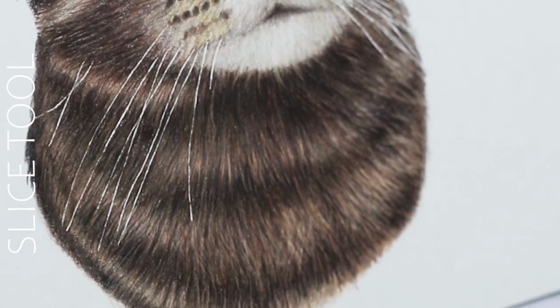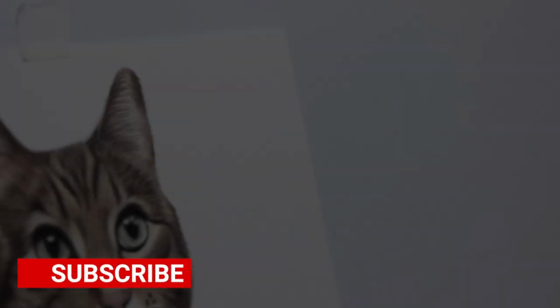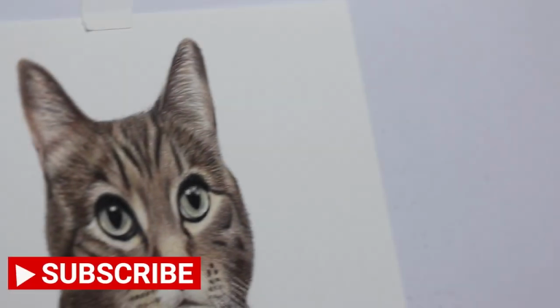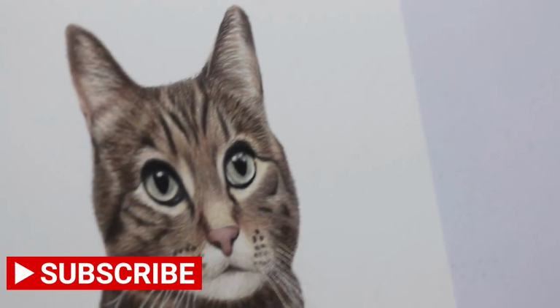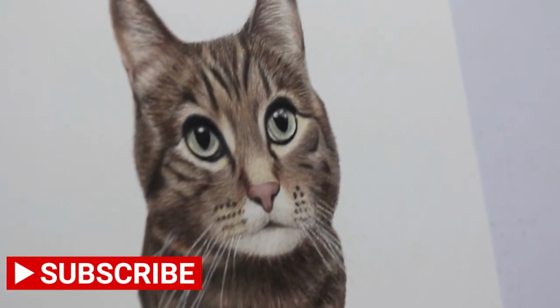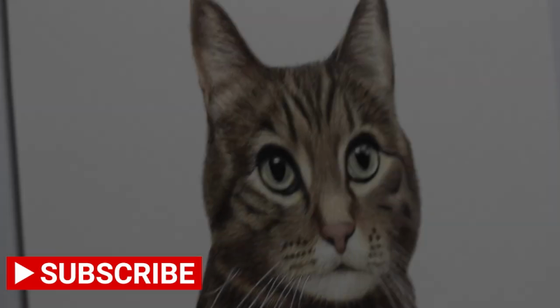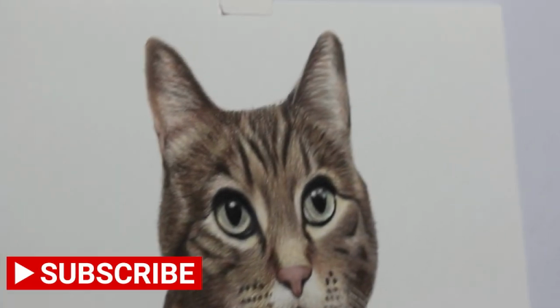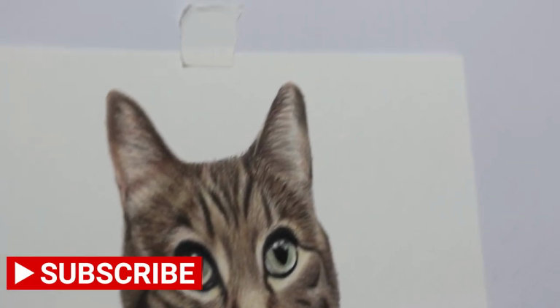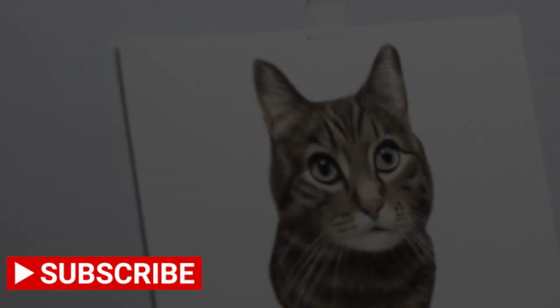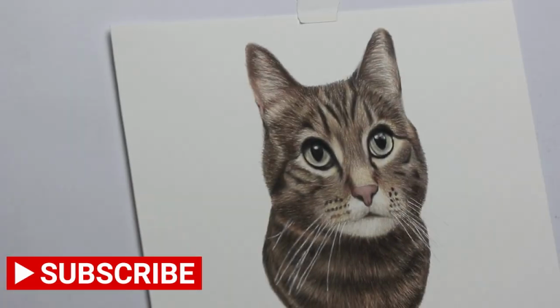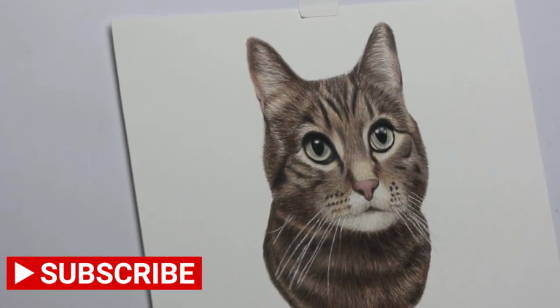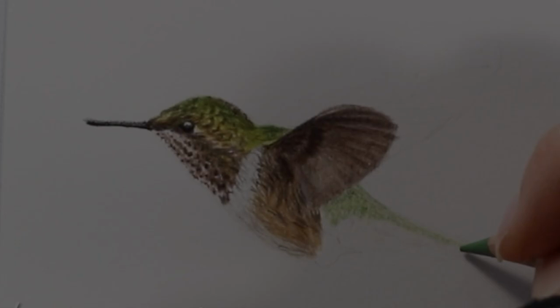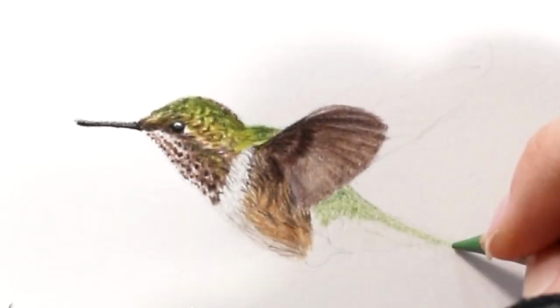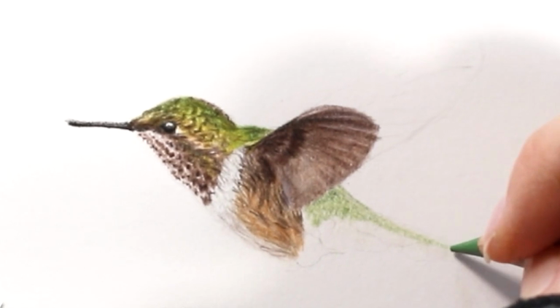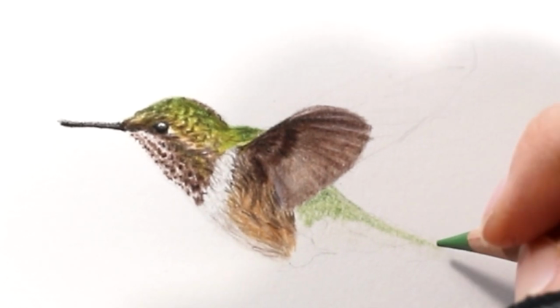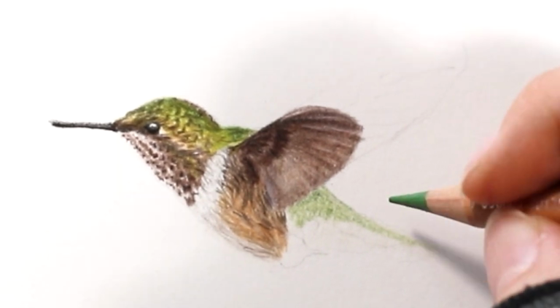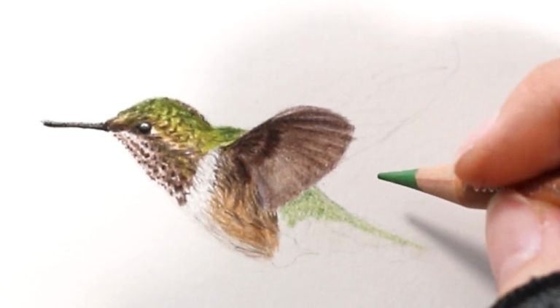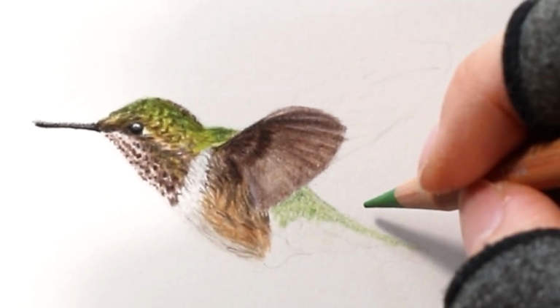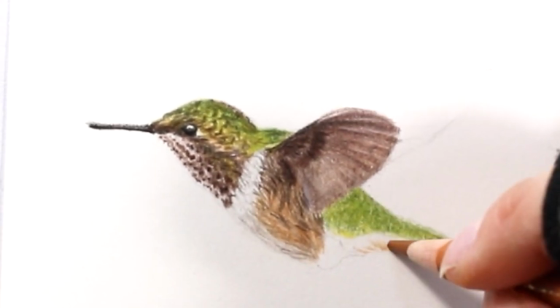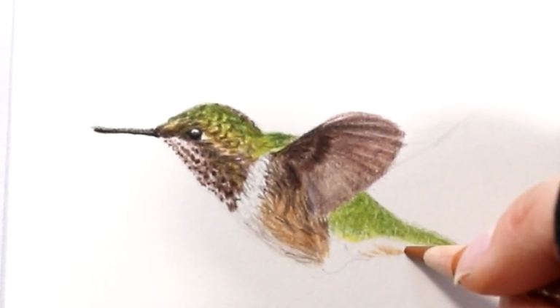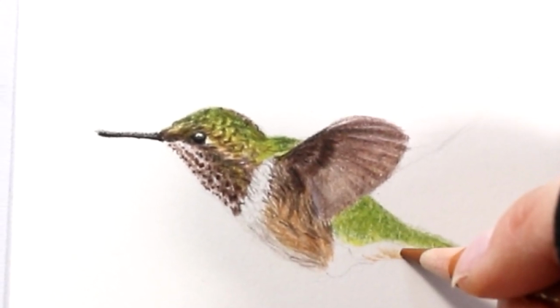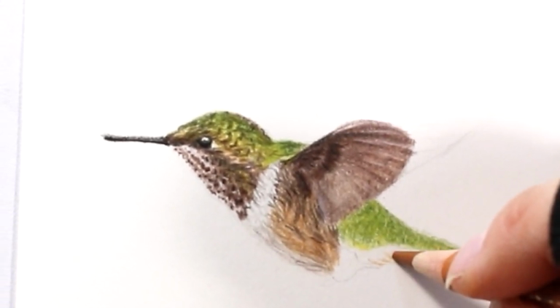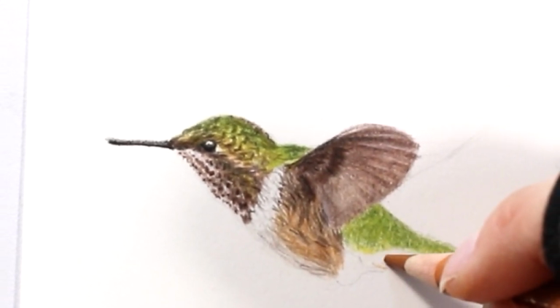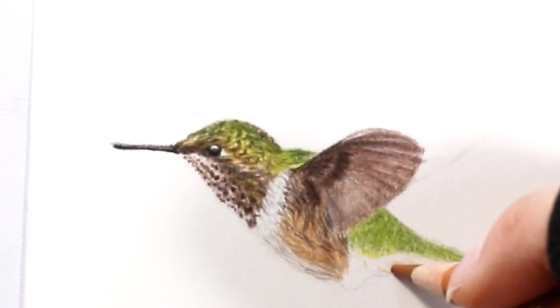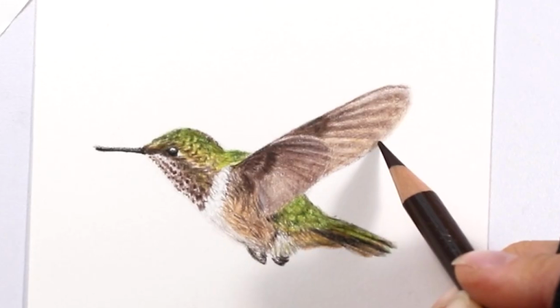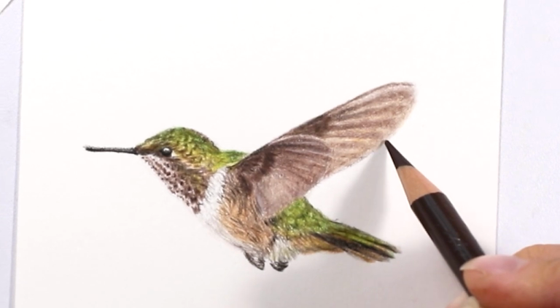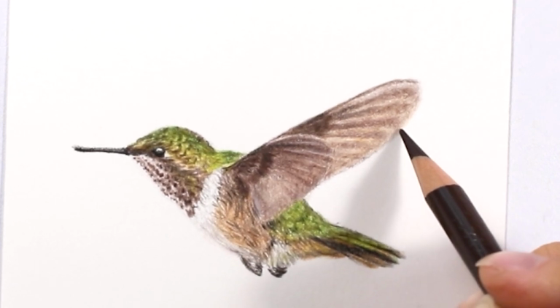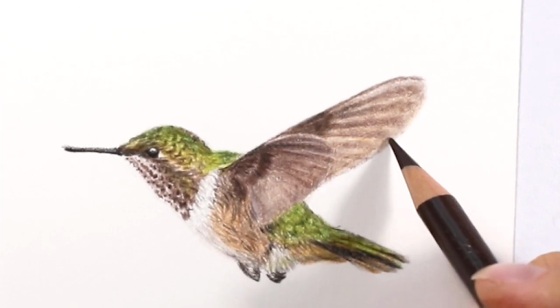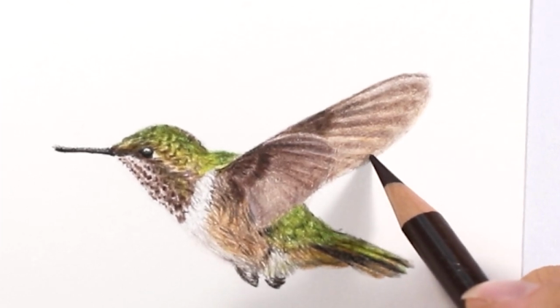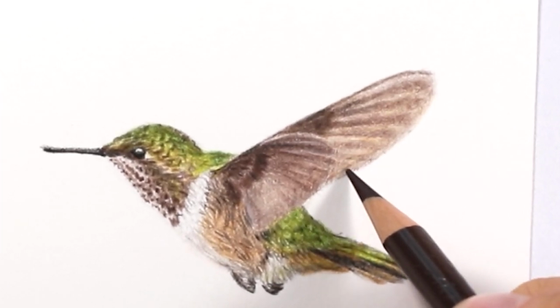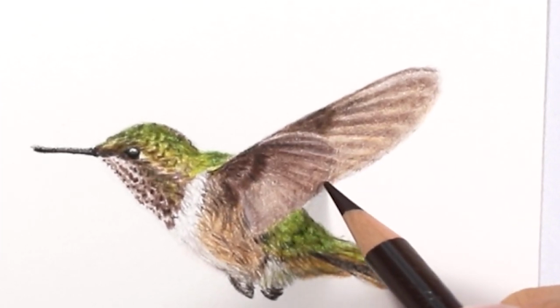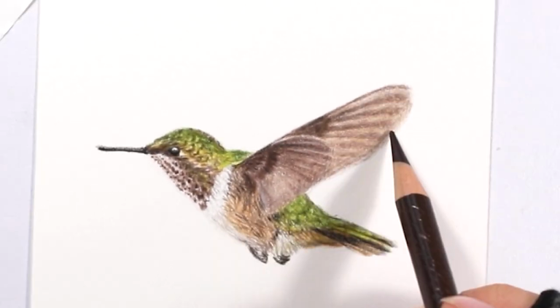Thank you so much for watching — please like and subscribe and I will see you in the next video. Learn to draw miniature colored pencil portraits — the best part about drawing these miniature portraits is I can get them done in a very reasonable time without being intimidated by drawing so large.